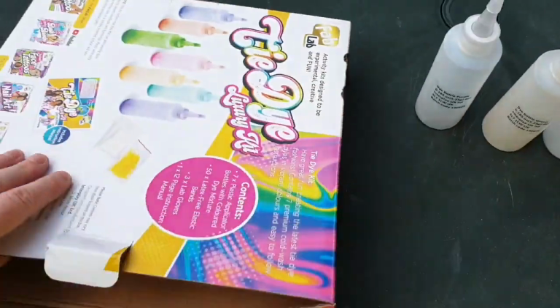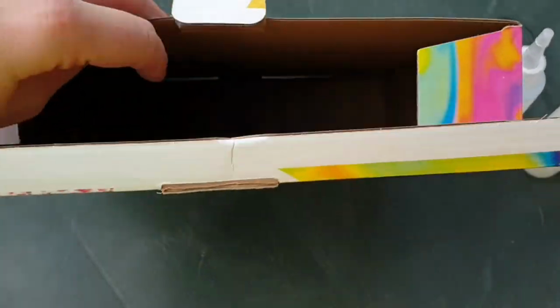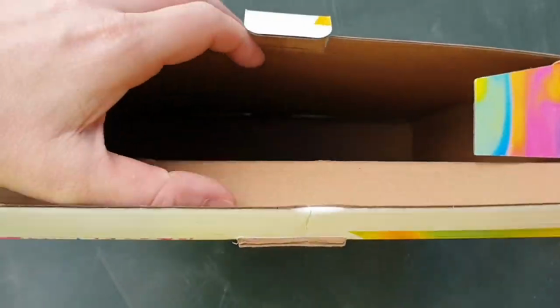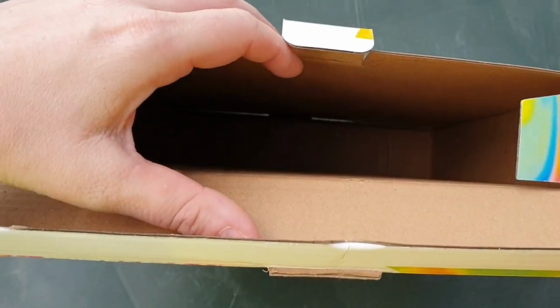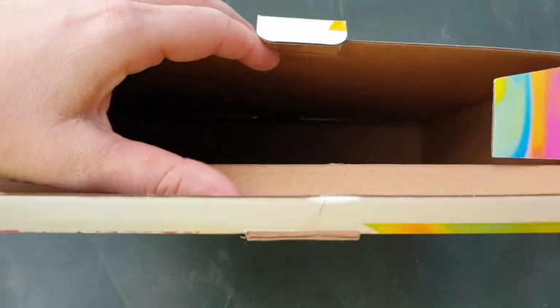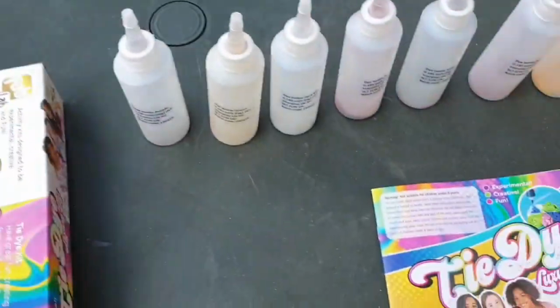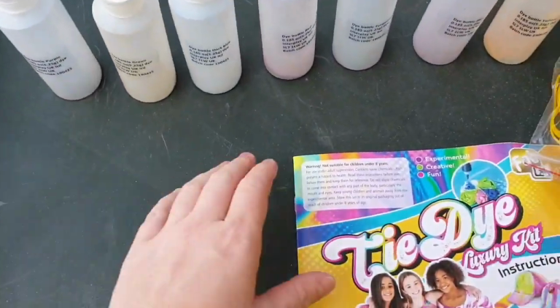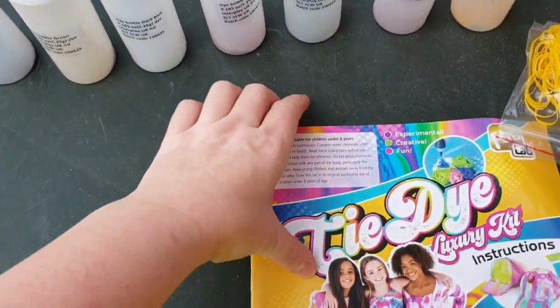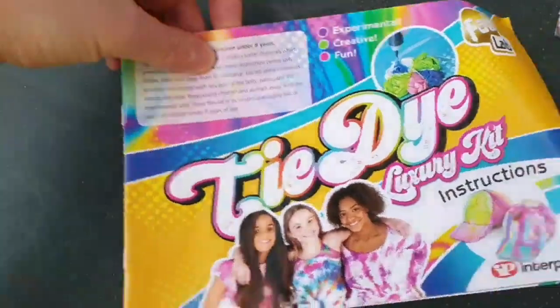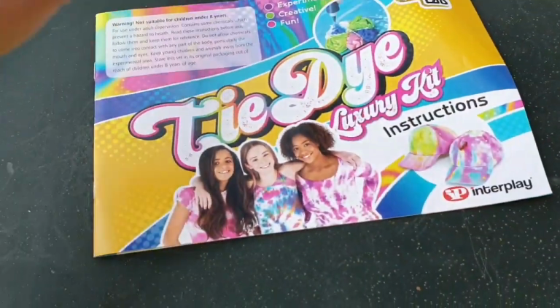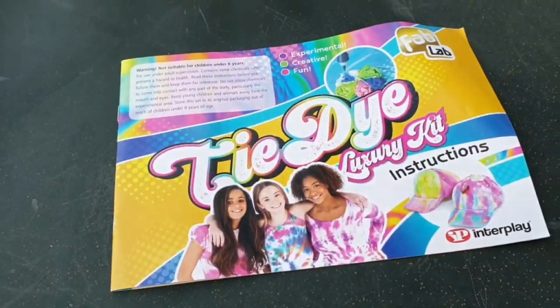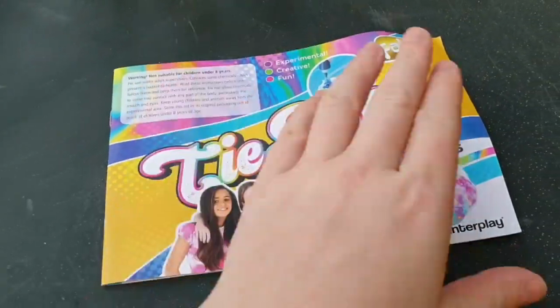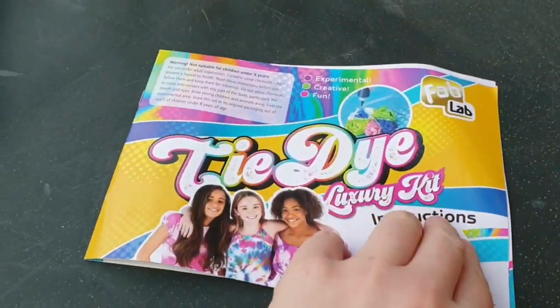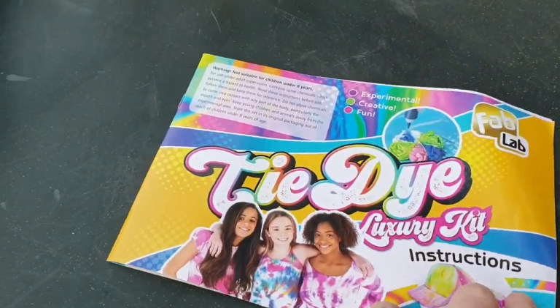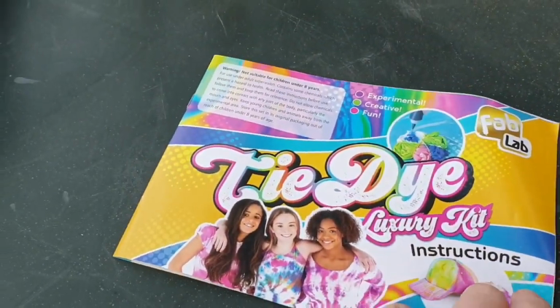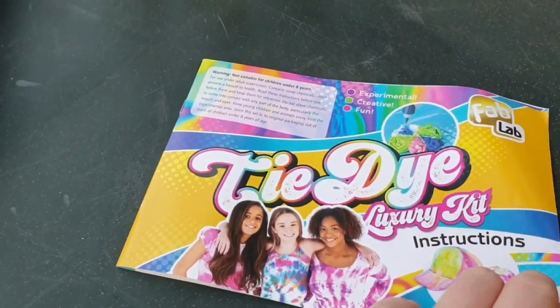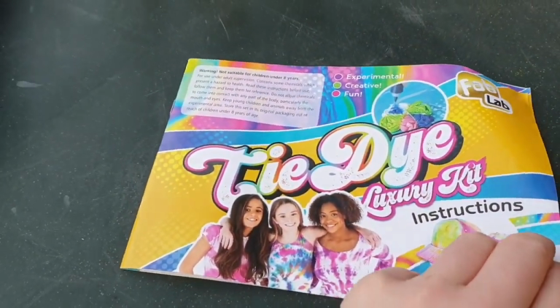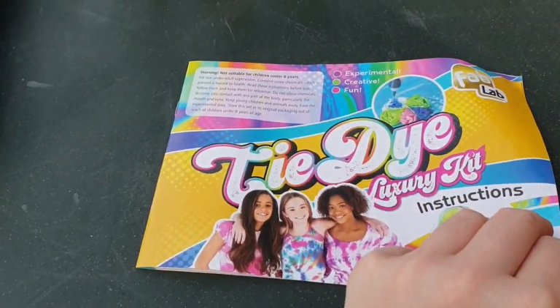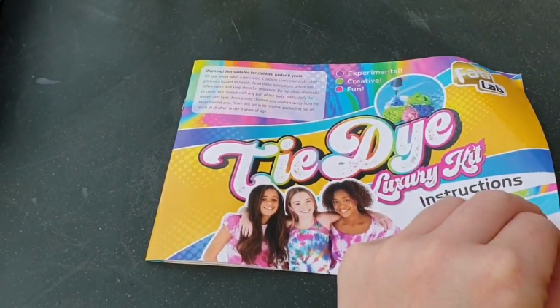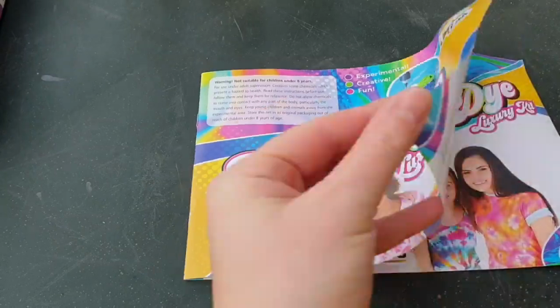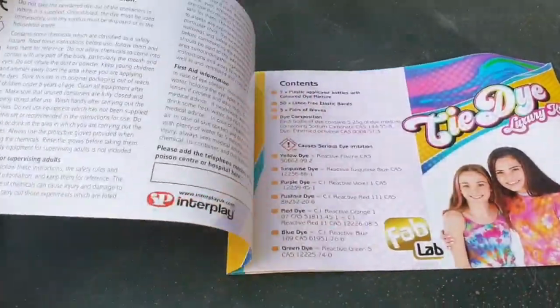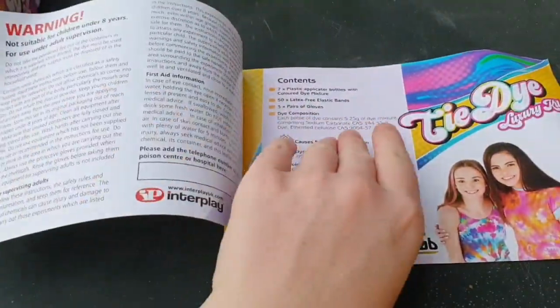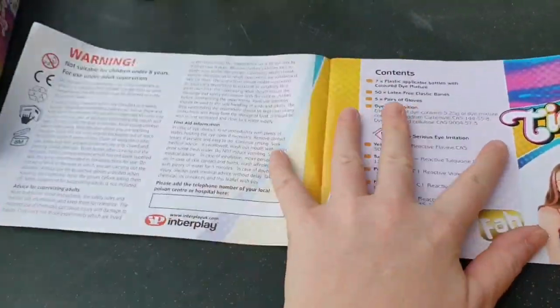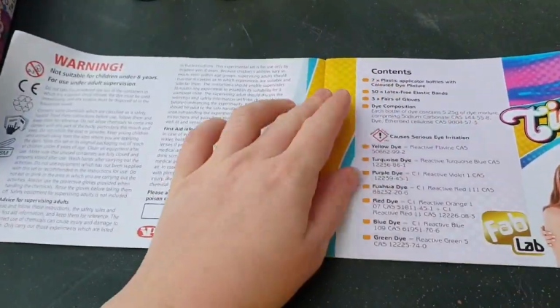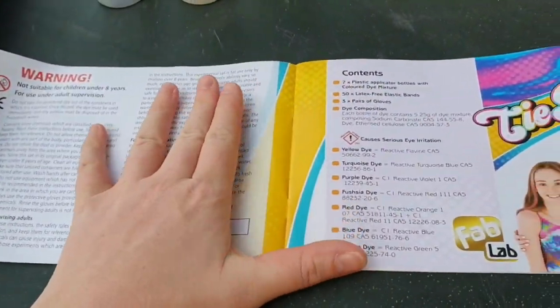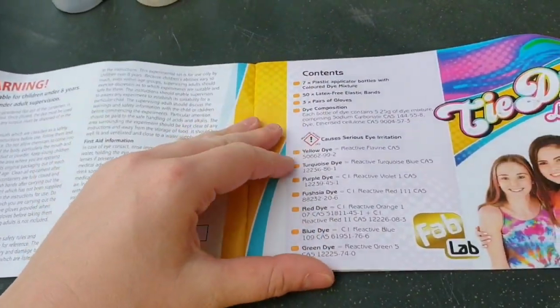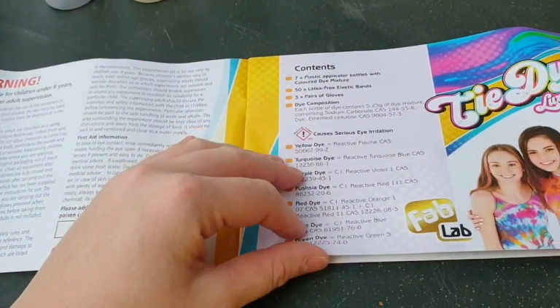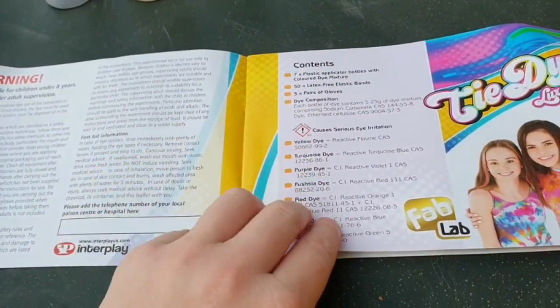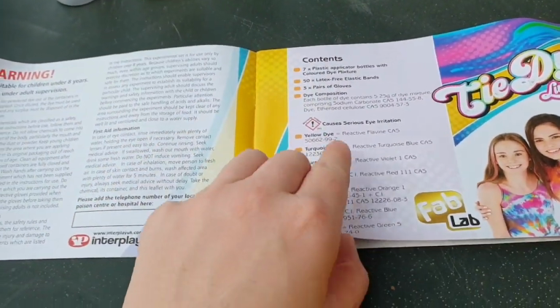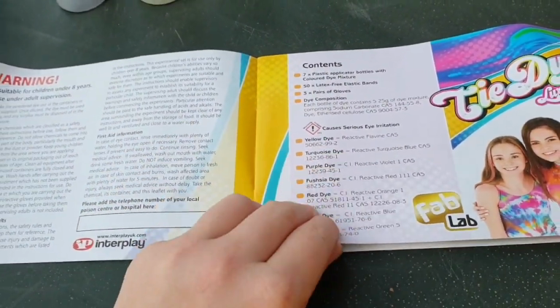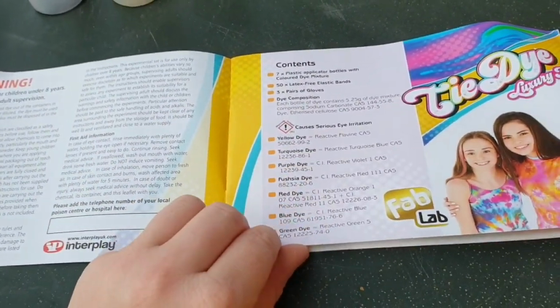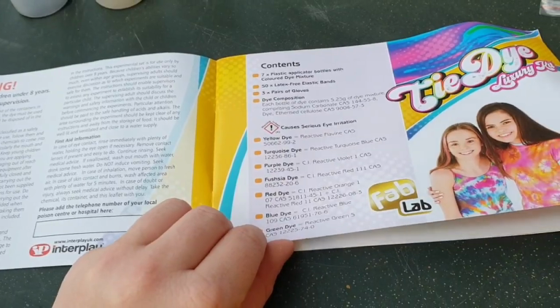No orange then! So that's inside the box. Here's the instructions. Warning: not suitable for children under eight years. The contents can cause serious eye irritation.